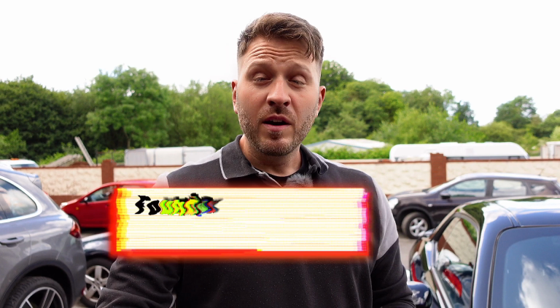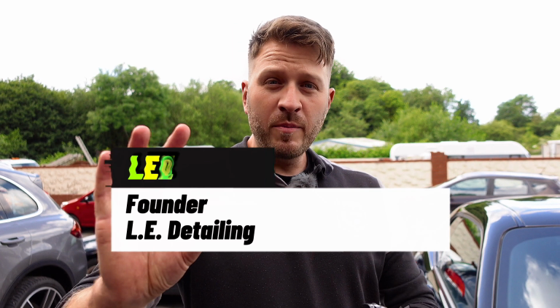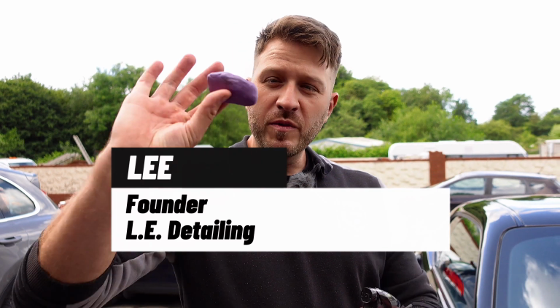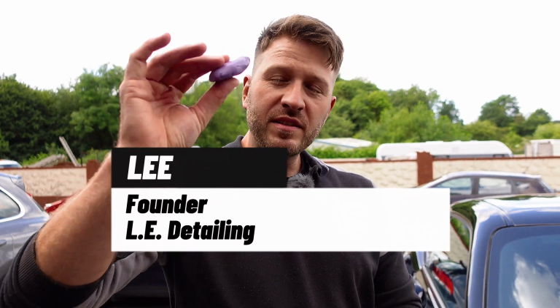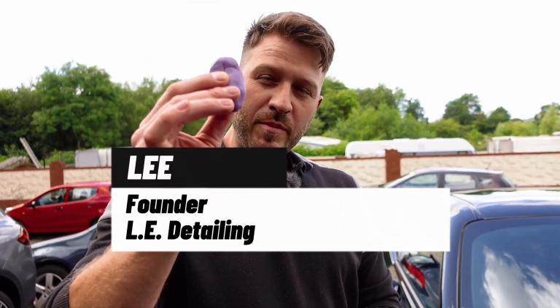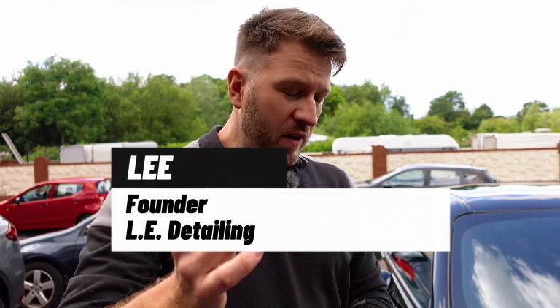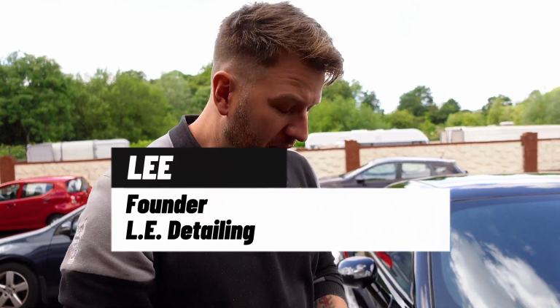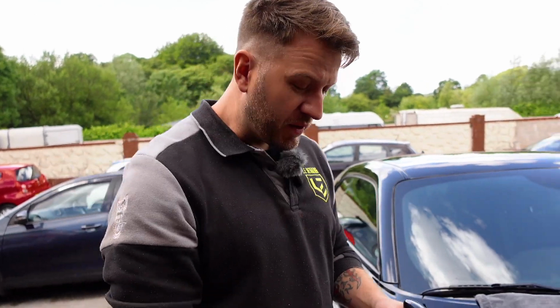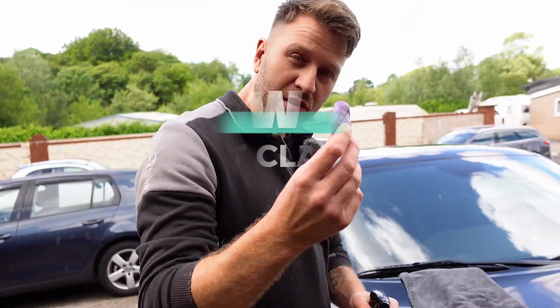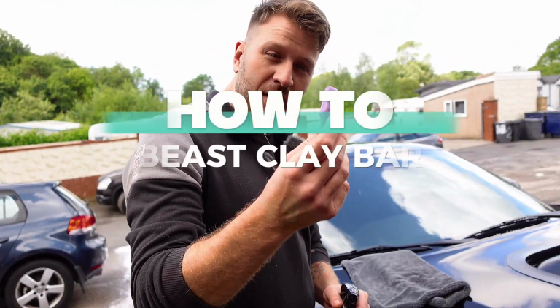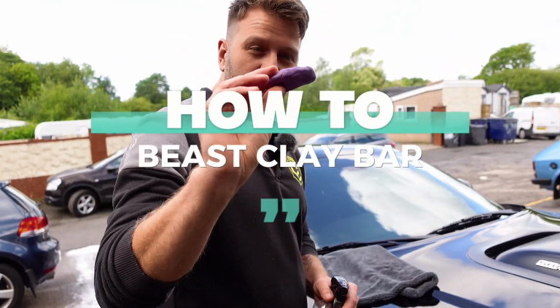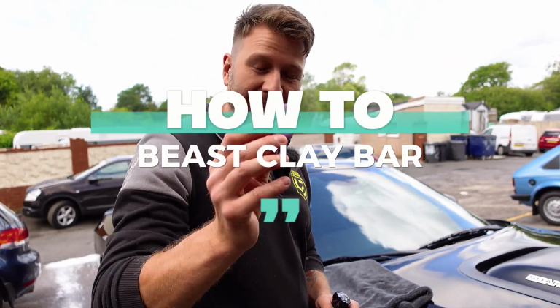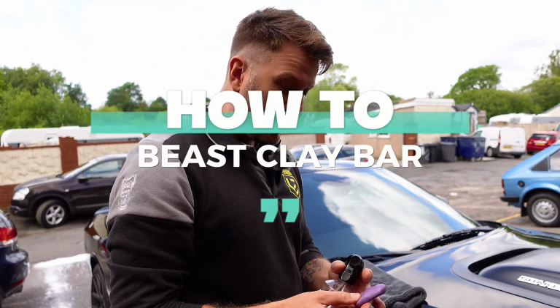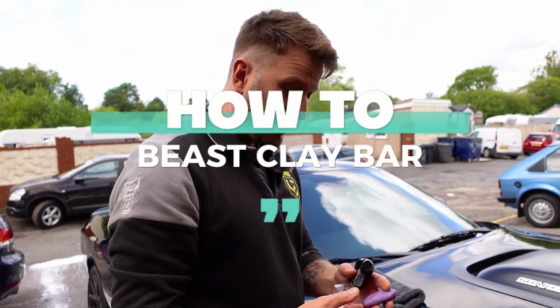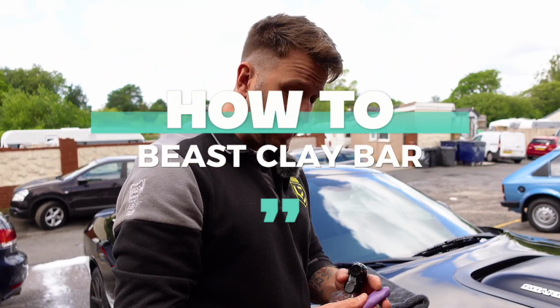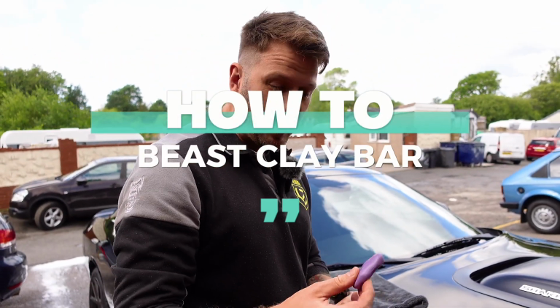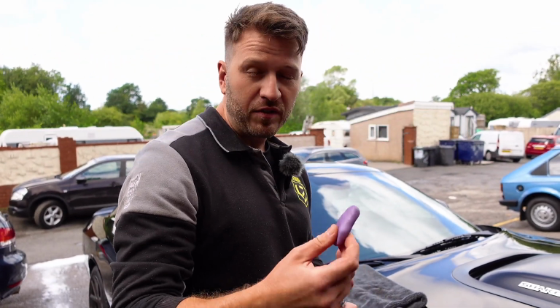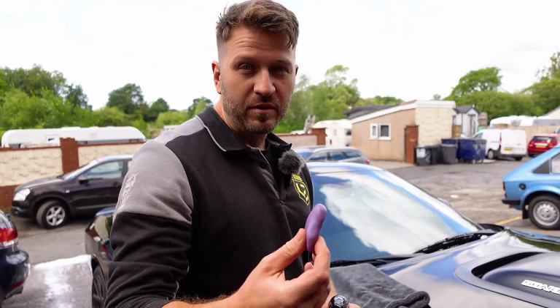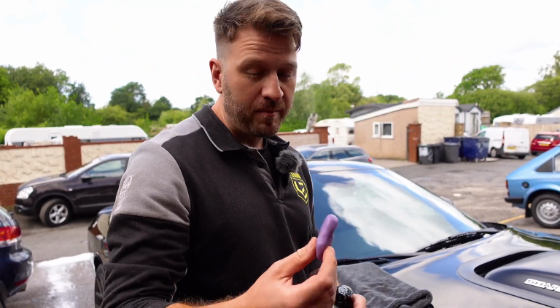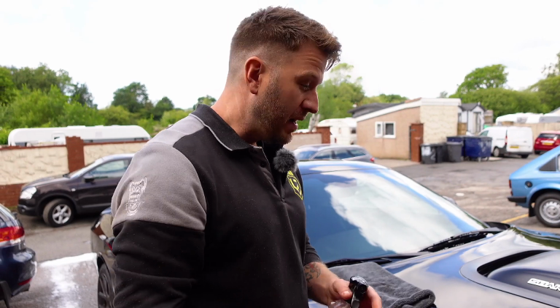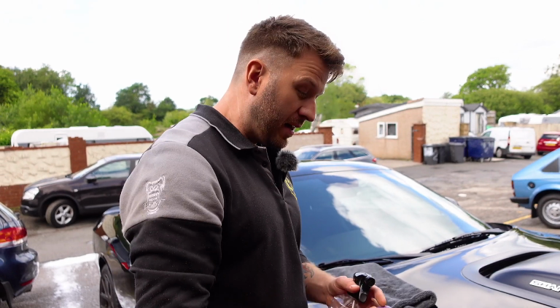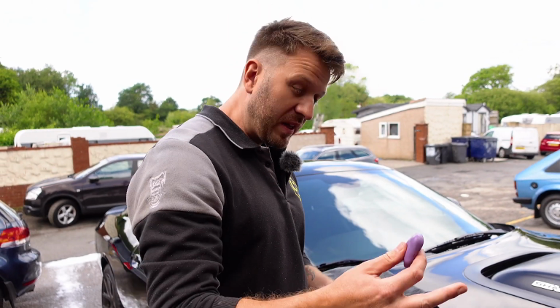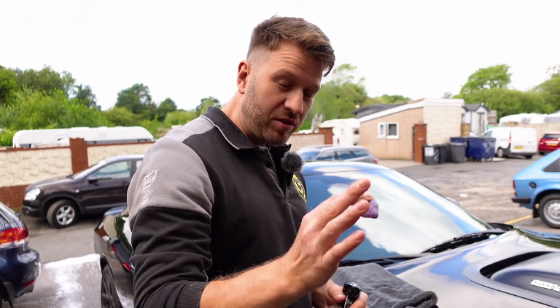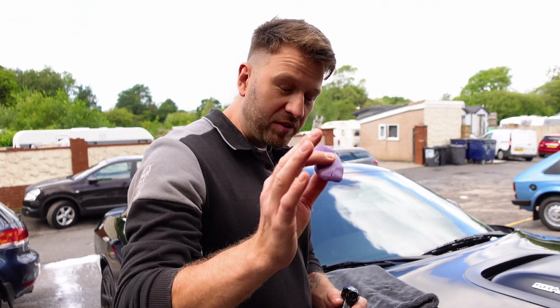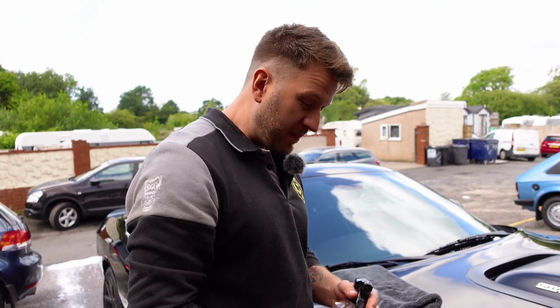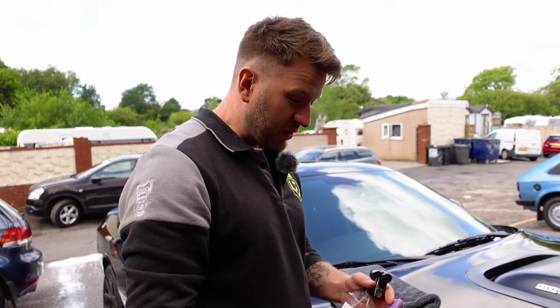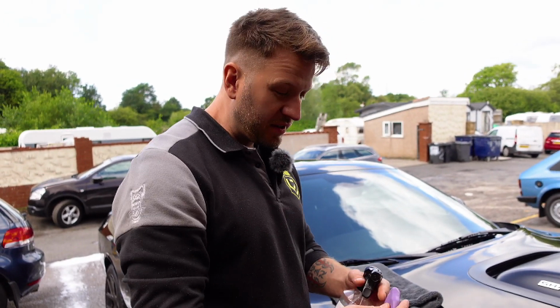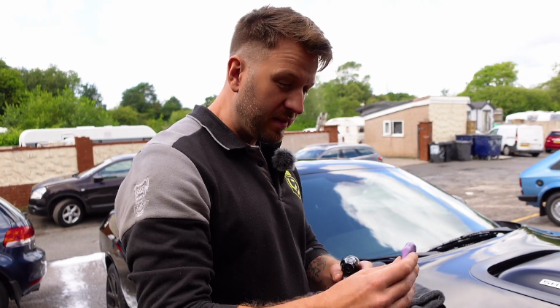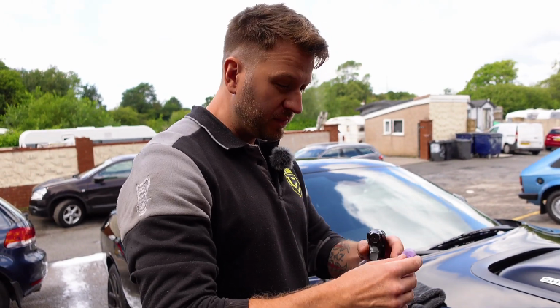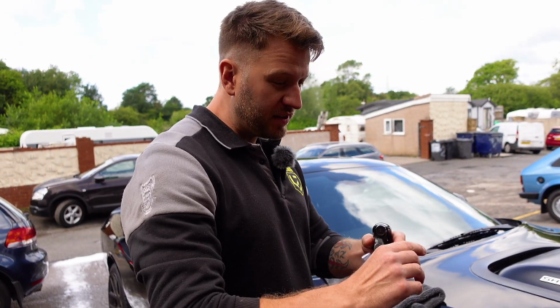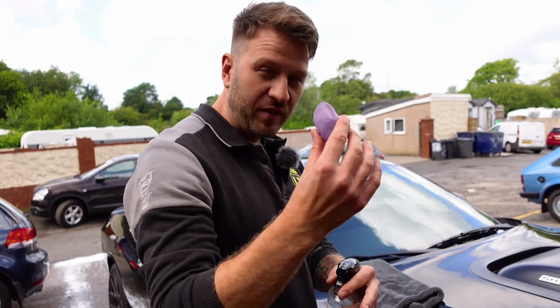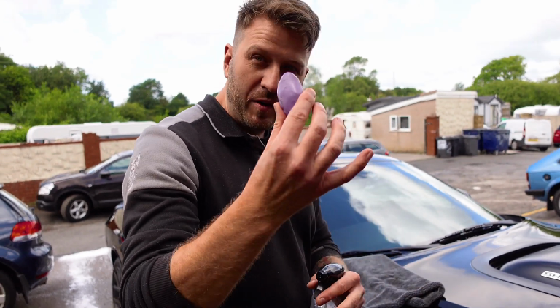Quick demo of the Beast clay bar. This one is a soft grade — it will be available in different grades: soft, medium, and firm. Just to show you how to do it, you basically get a section of your clay bar.